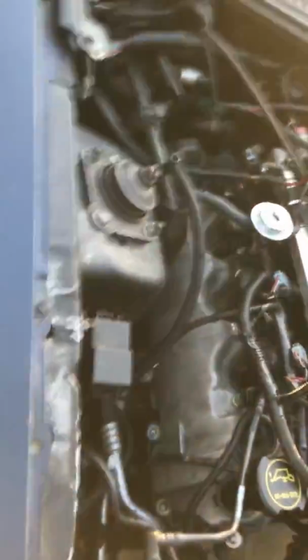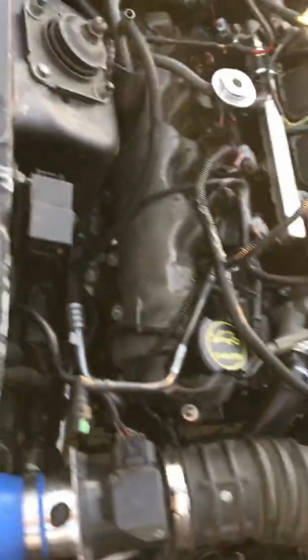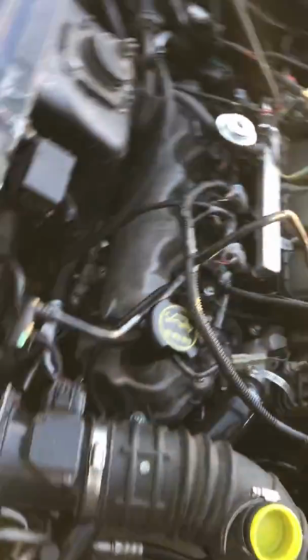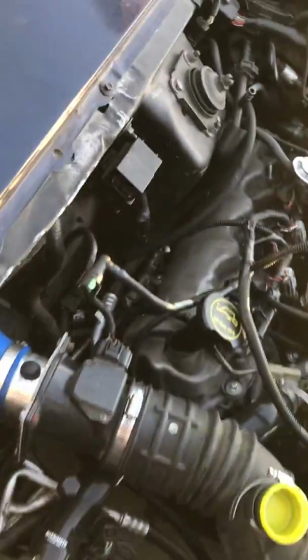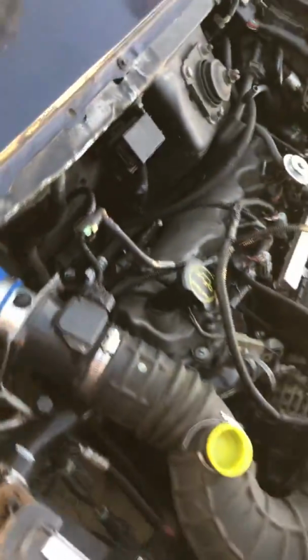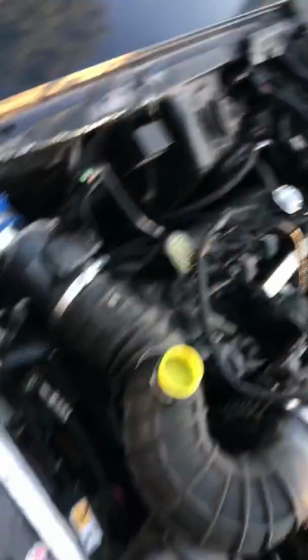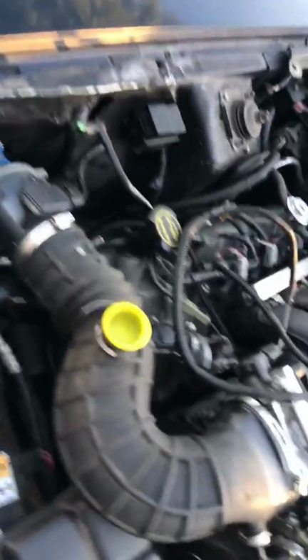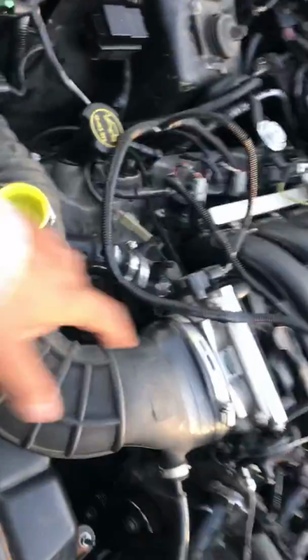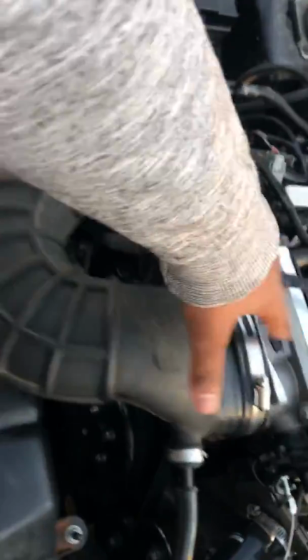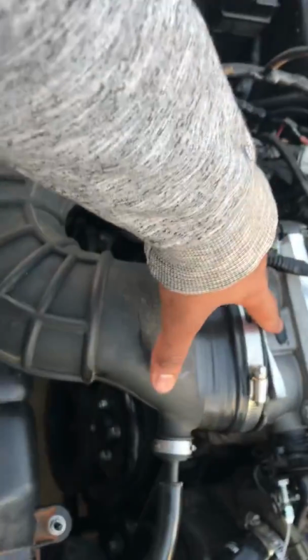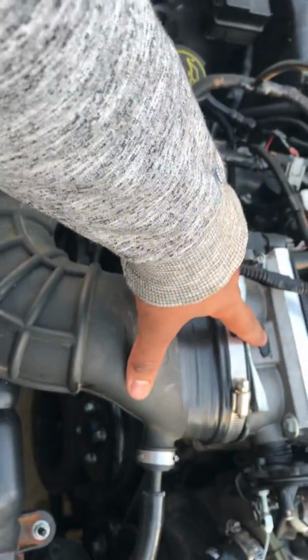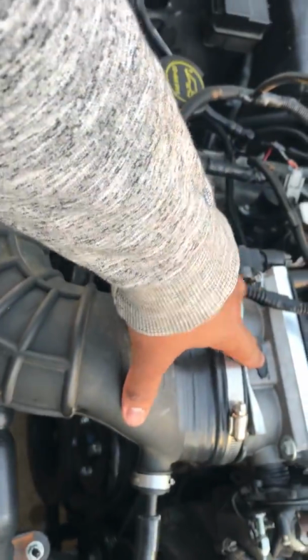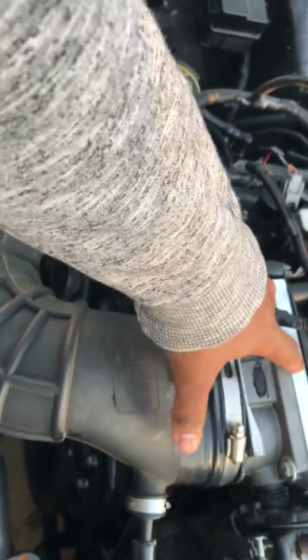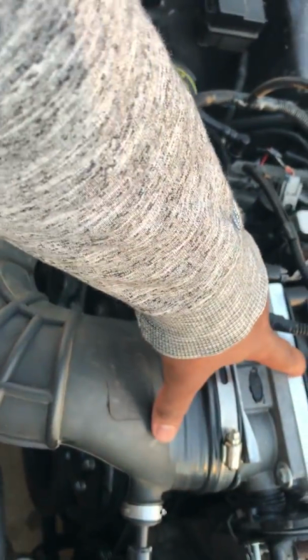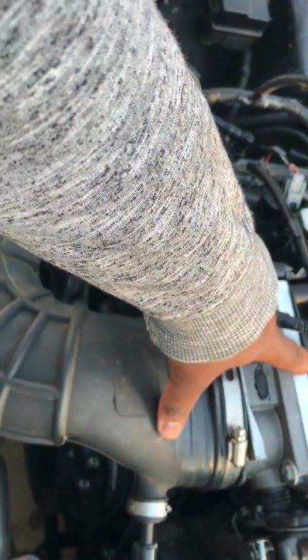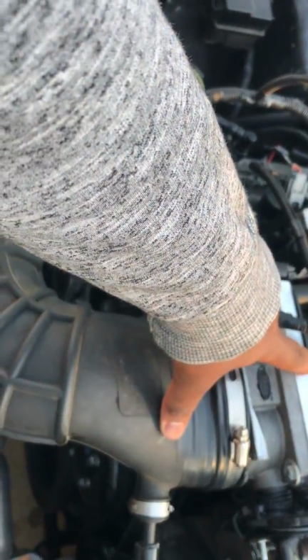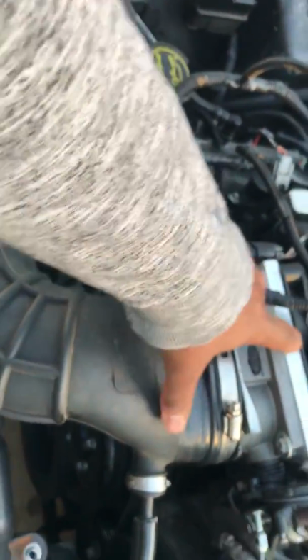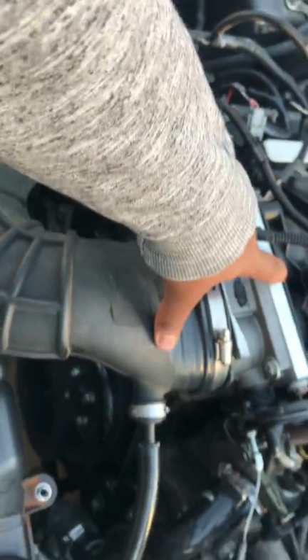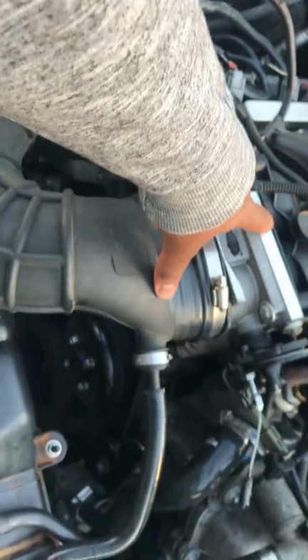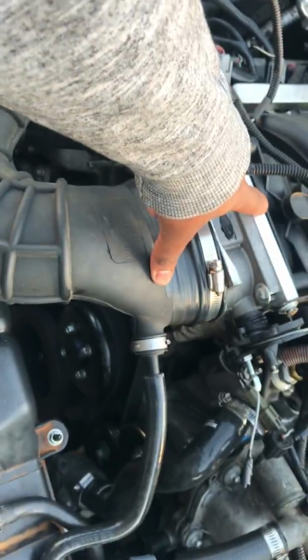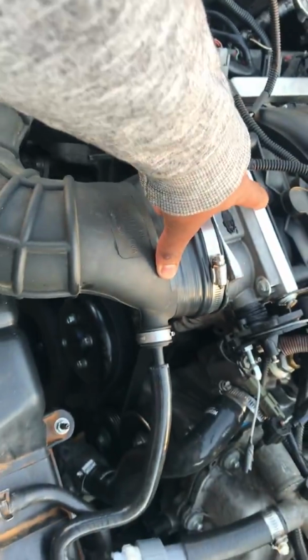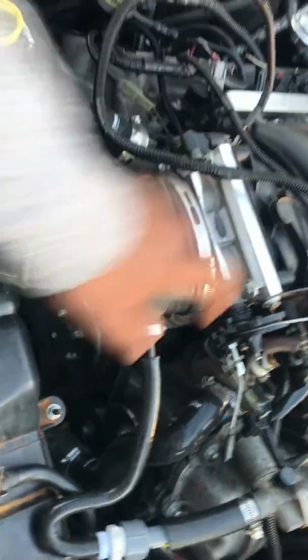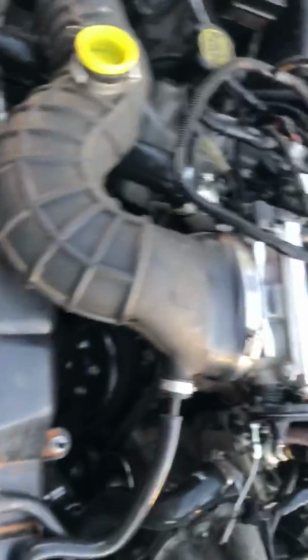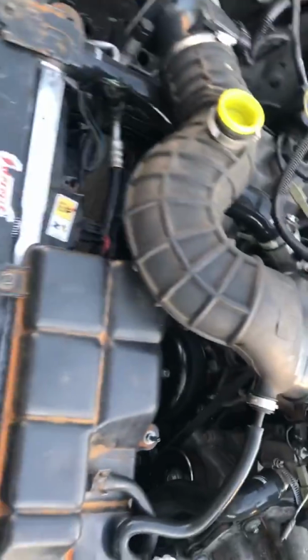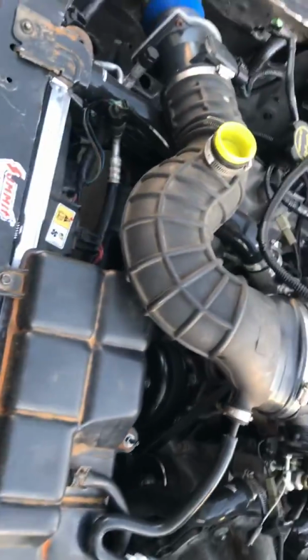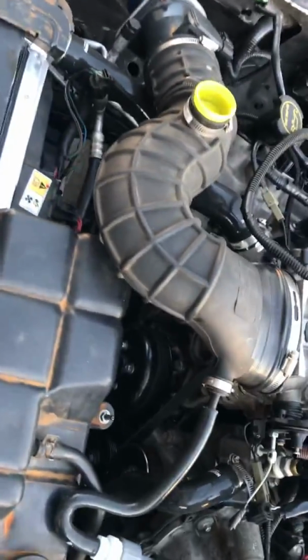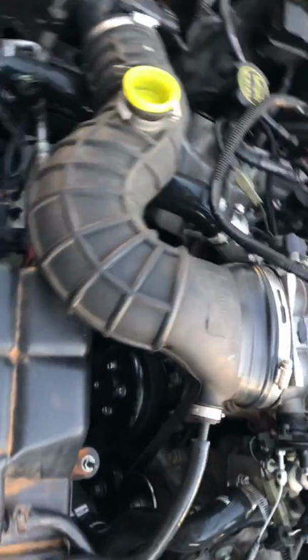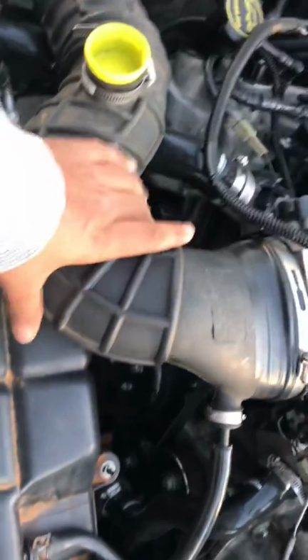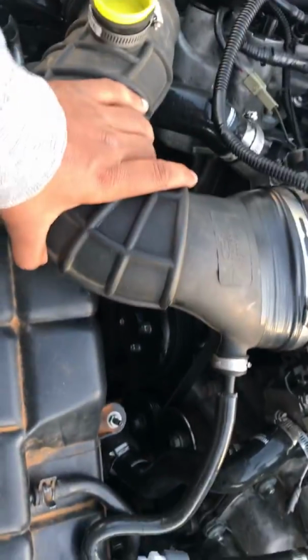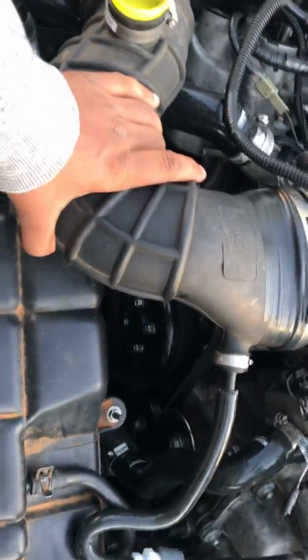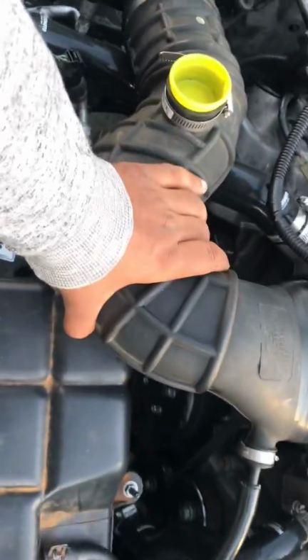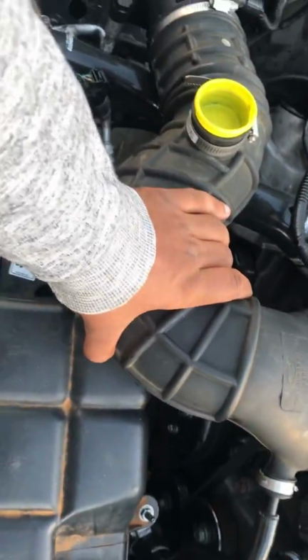You'll also need a throttle body and a spacer — I made mine at home out of half-inch thick aluminum. You'll also need an intake tube.